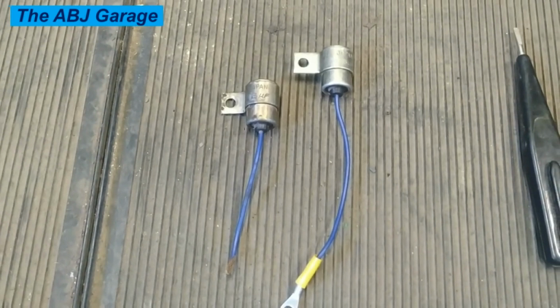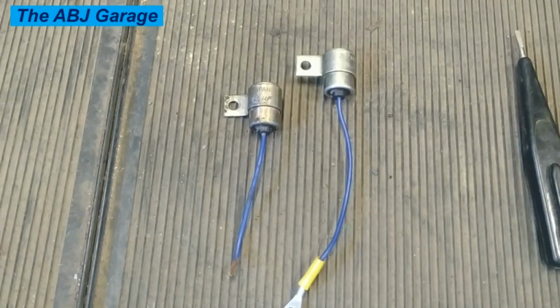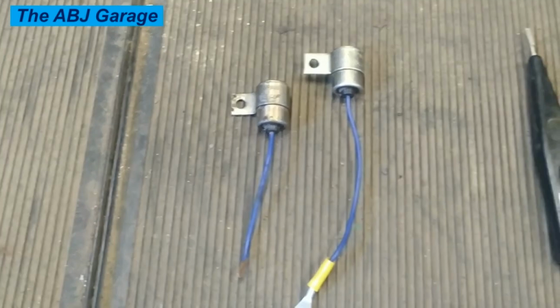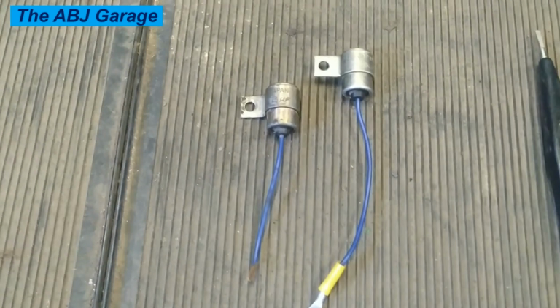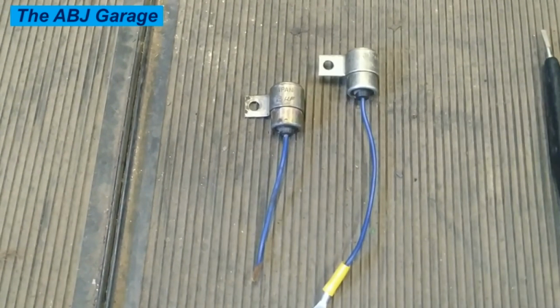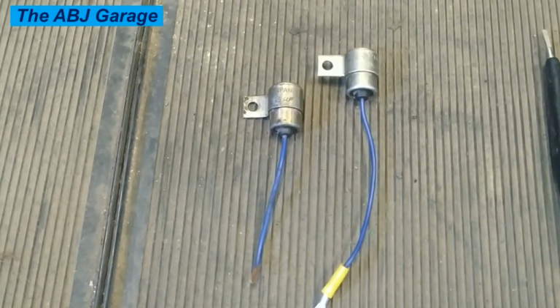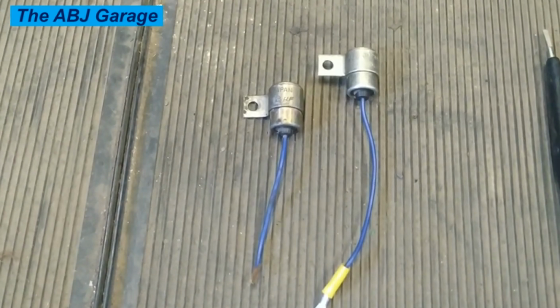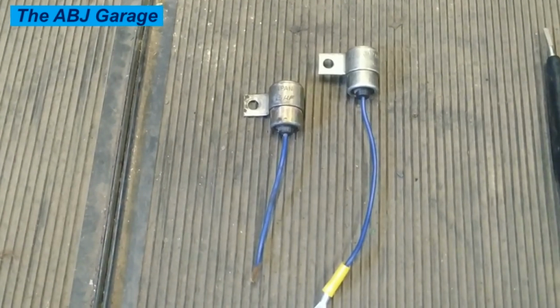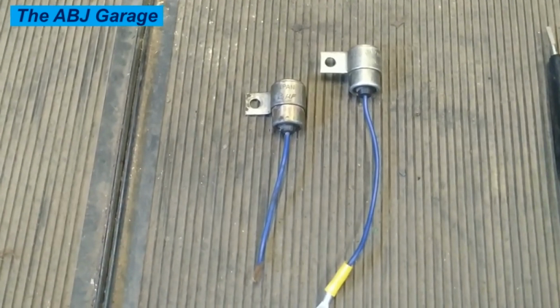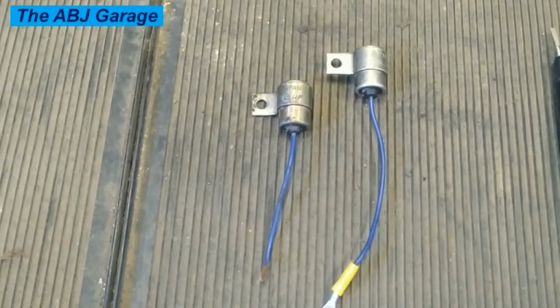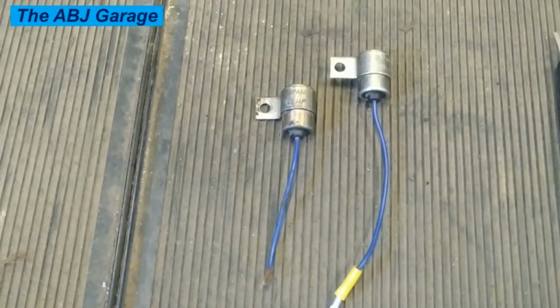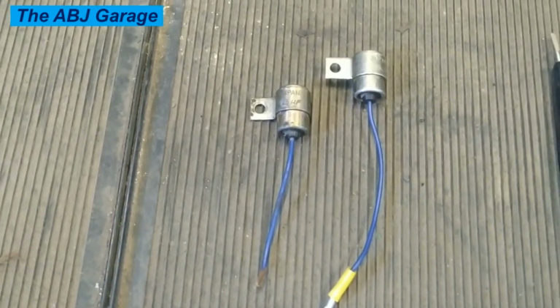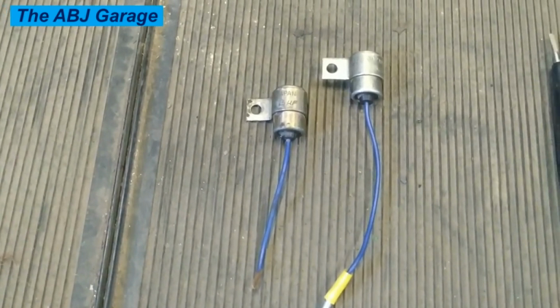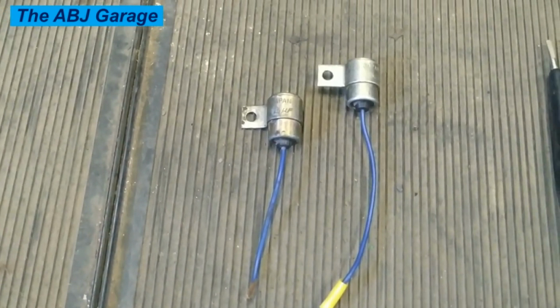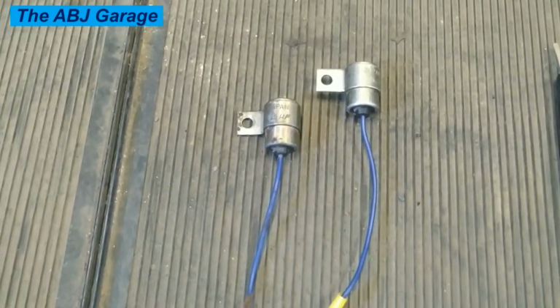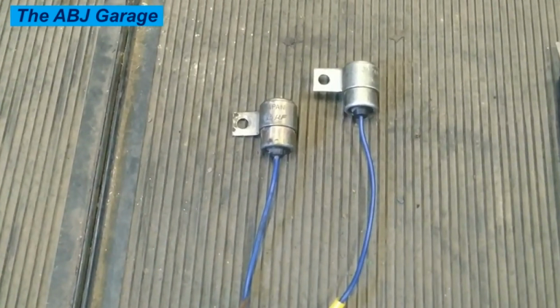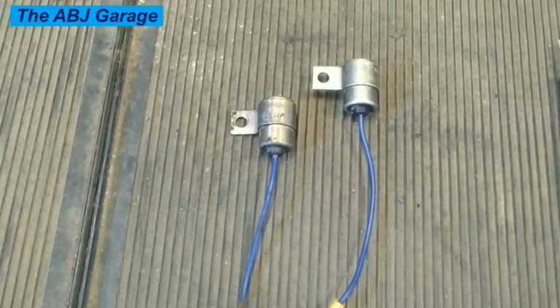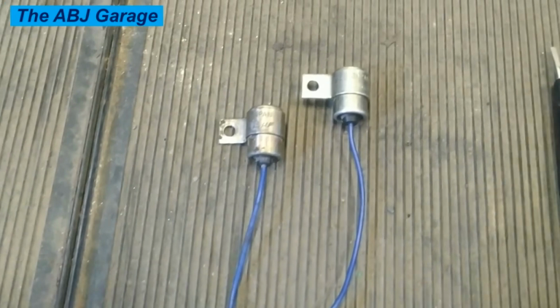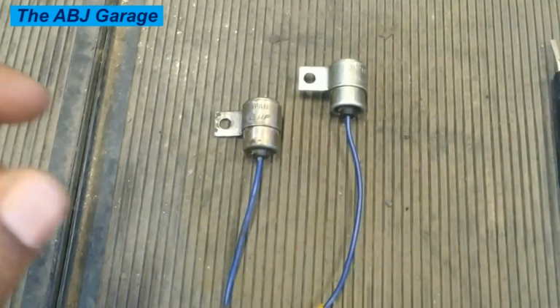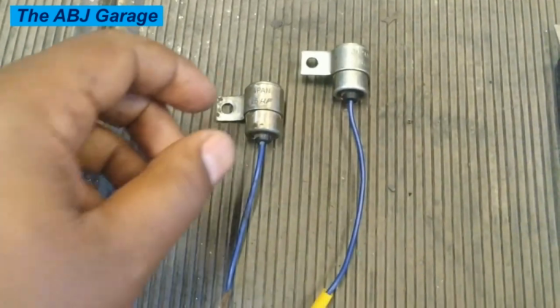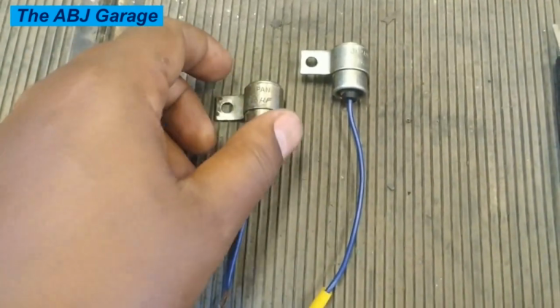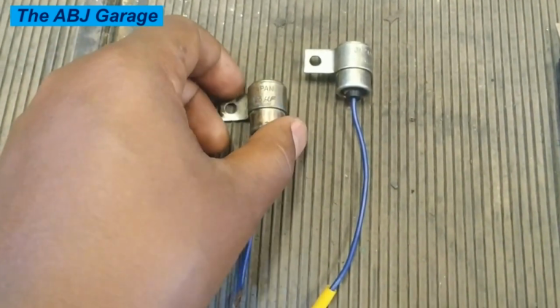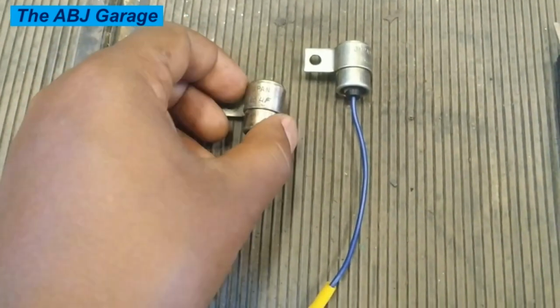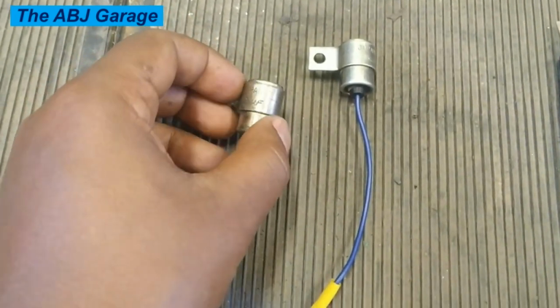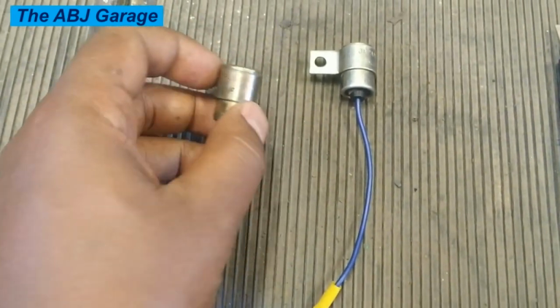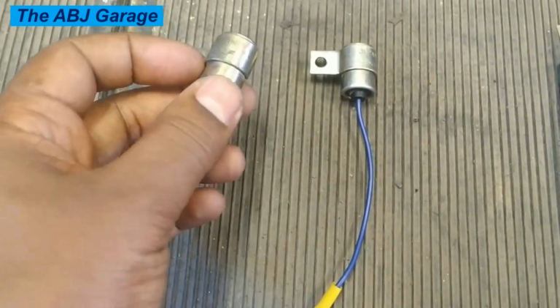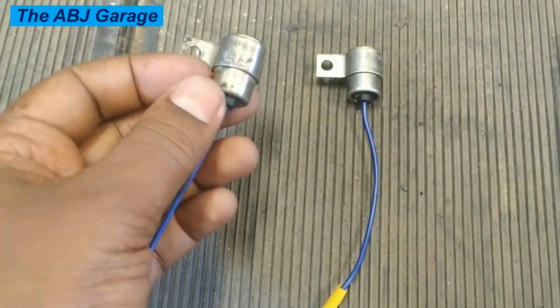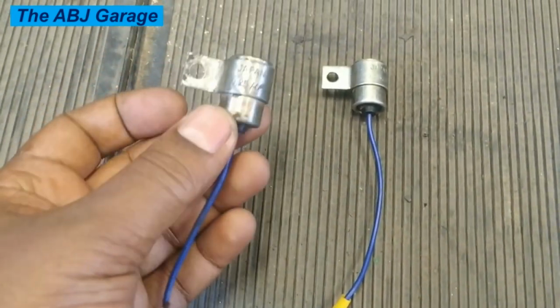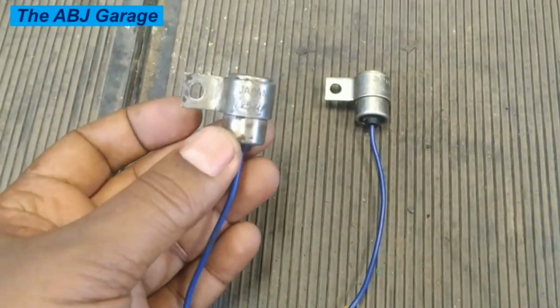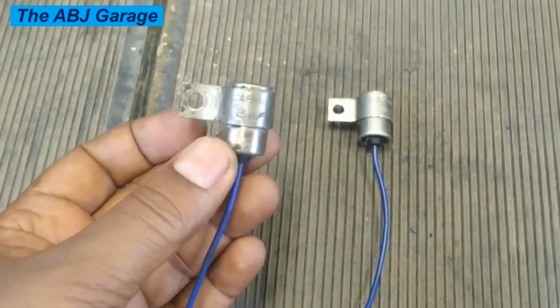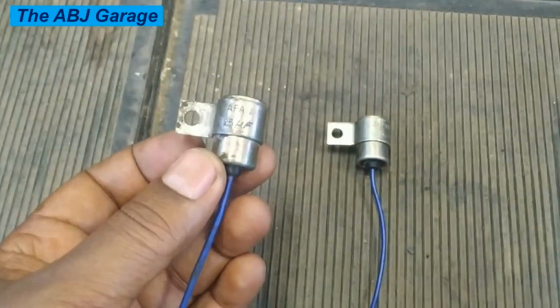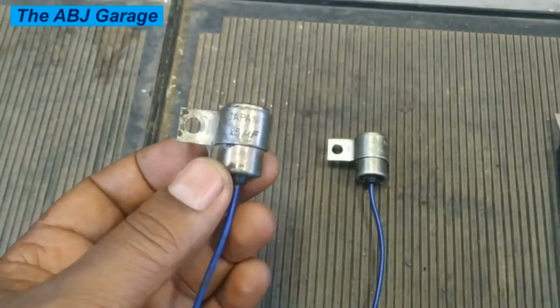Hello, dear viewers. Welcome to our channel. It's very good to have you here. In today's video, we are going to have a look at how to test condenser capacitors on a test bench.